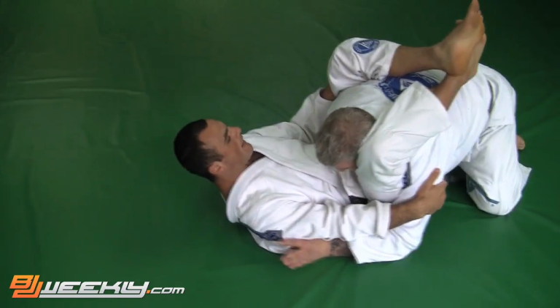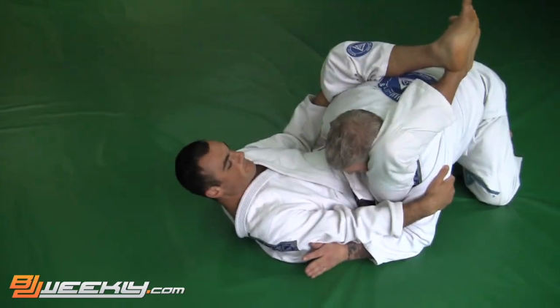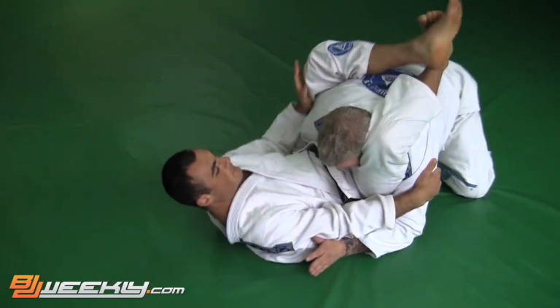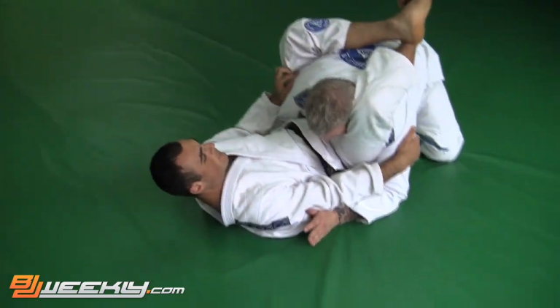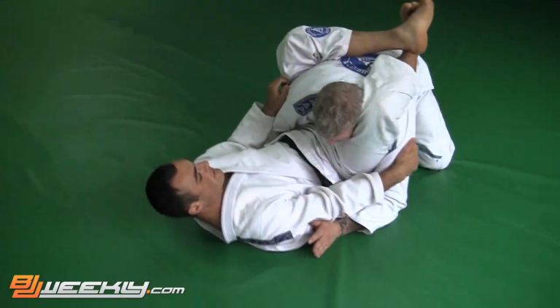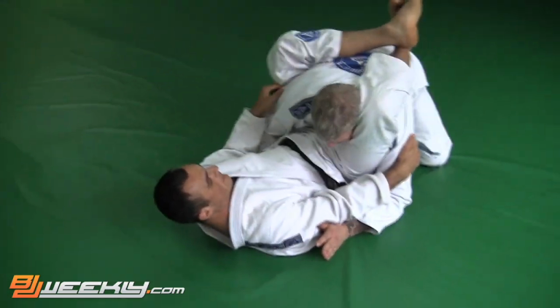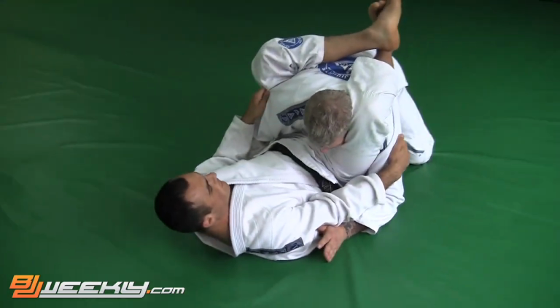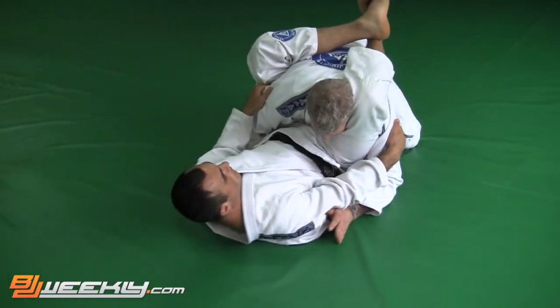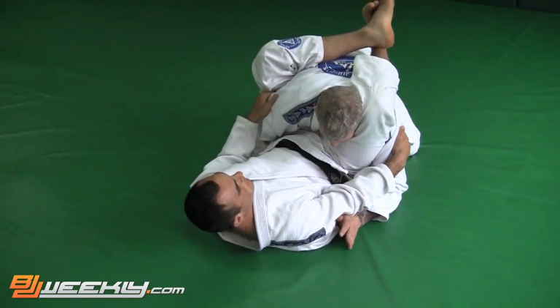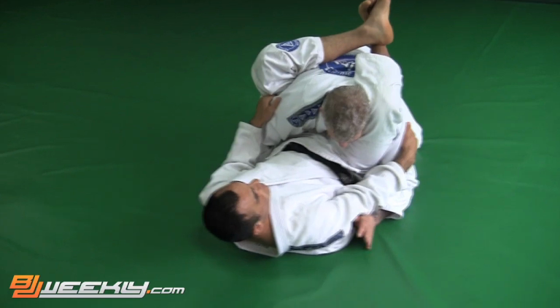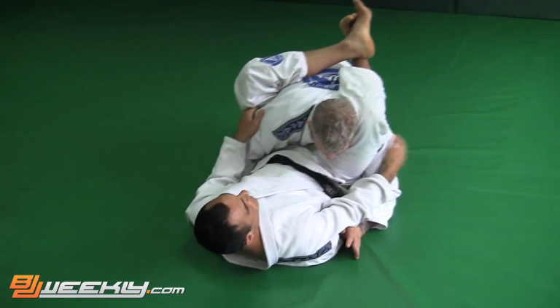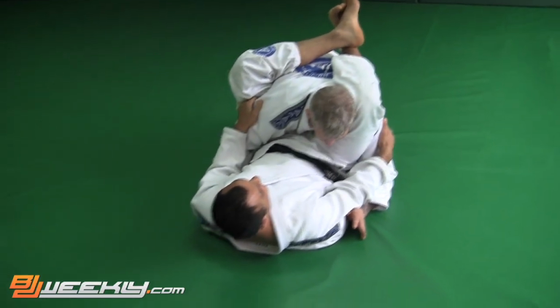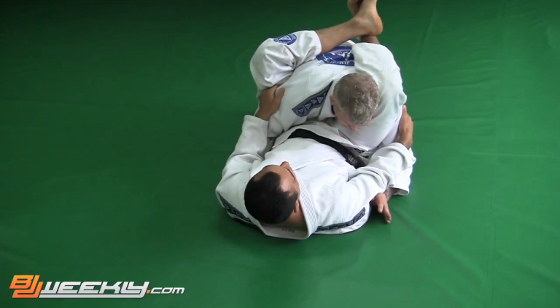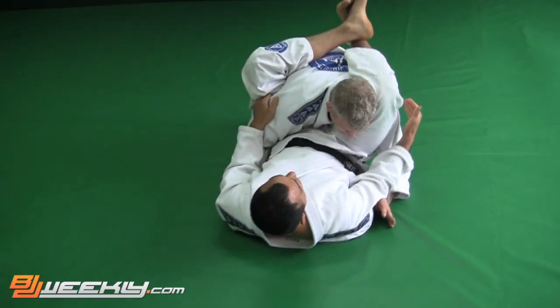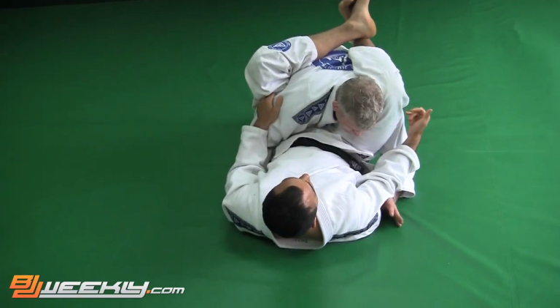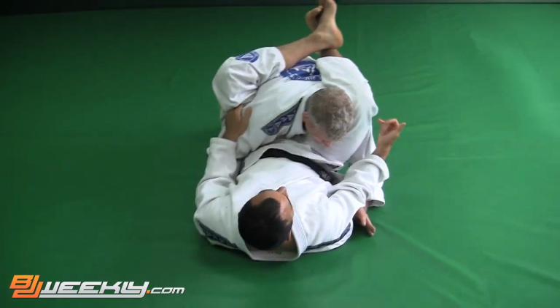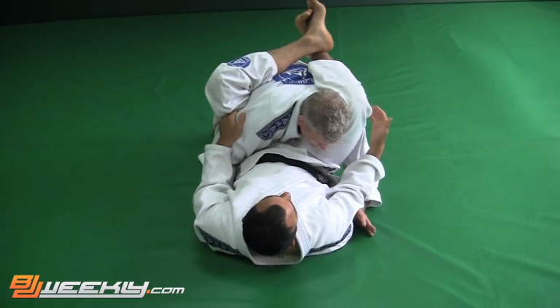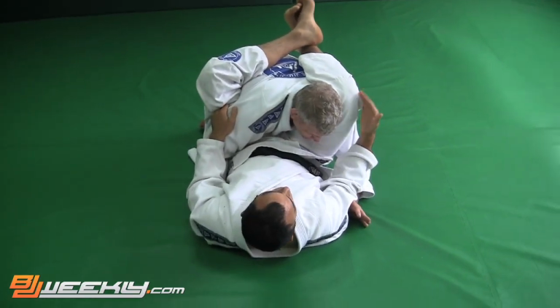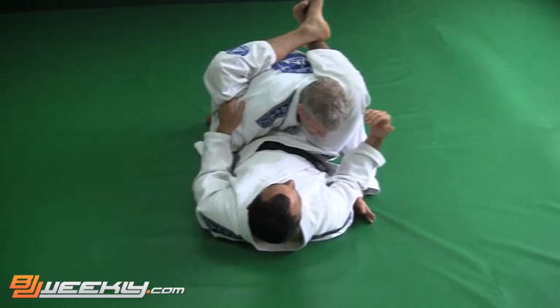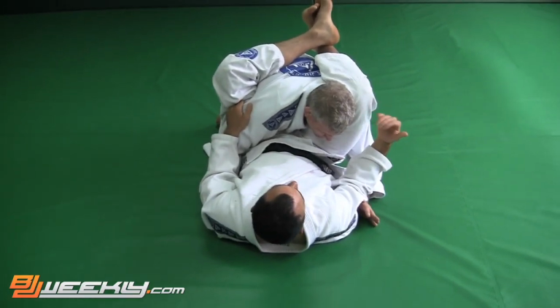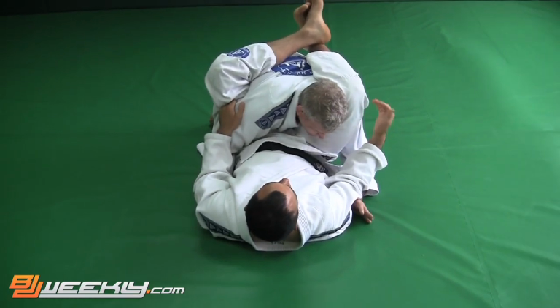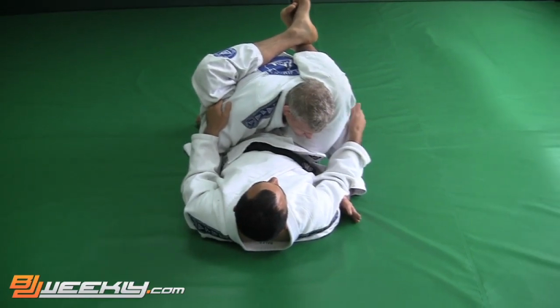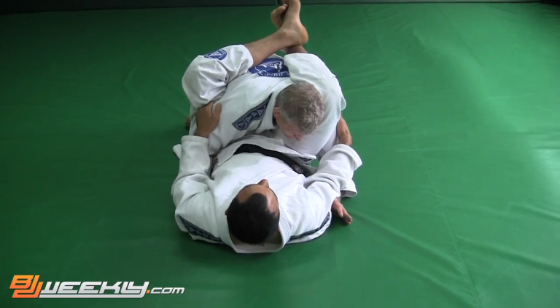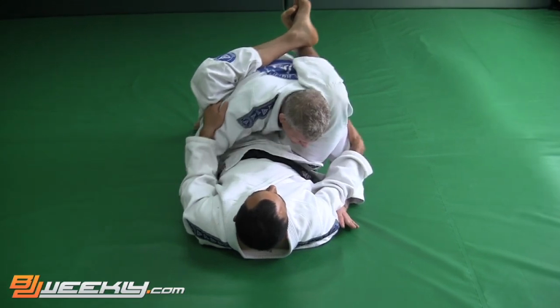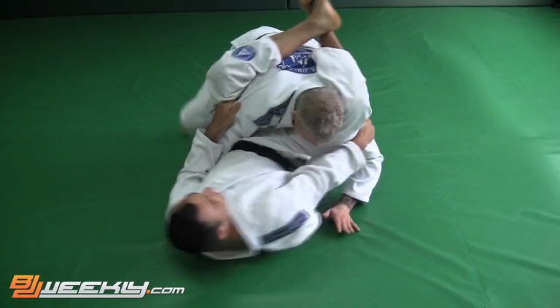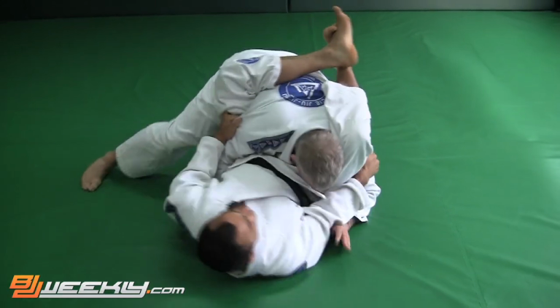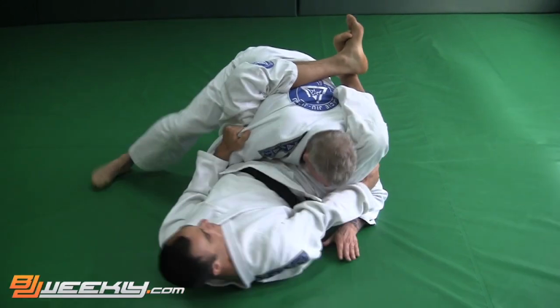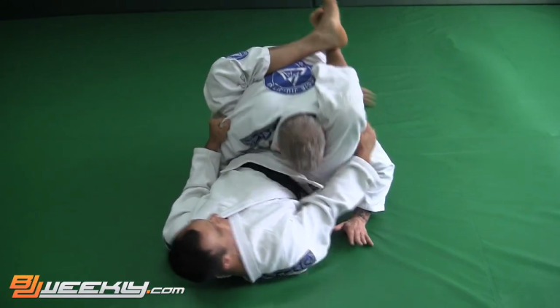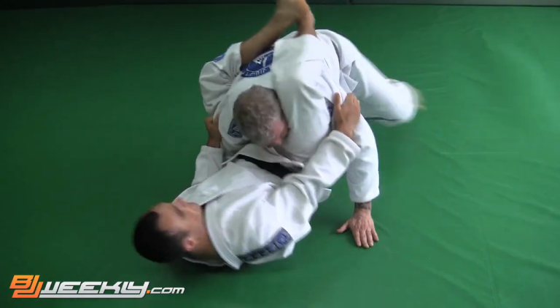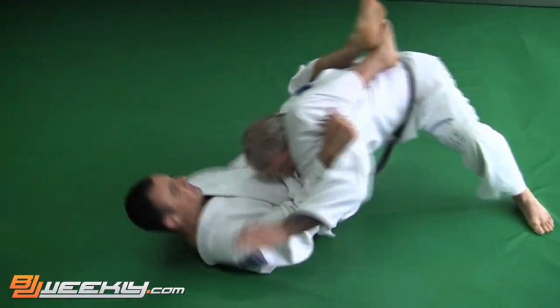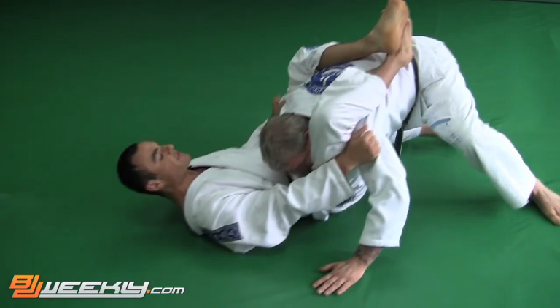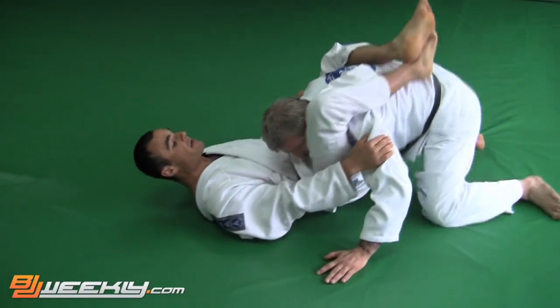Now I'm going to raise my hips up and get the arm across. But what he might try to do first is stack me — move and start to stack me. So I walk on my shoulders, boom, to keep him down.